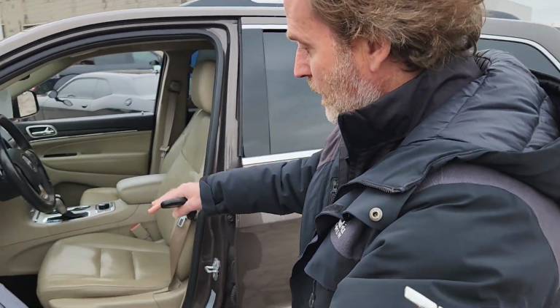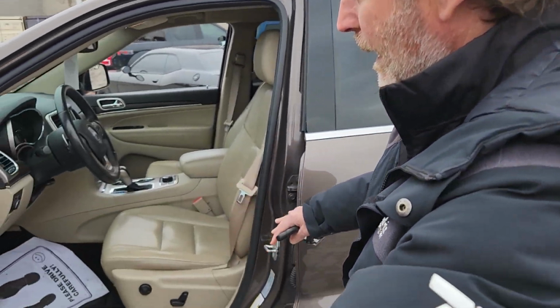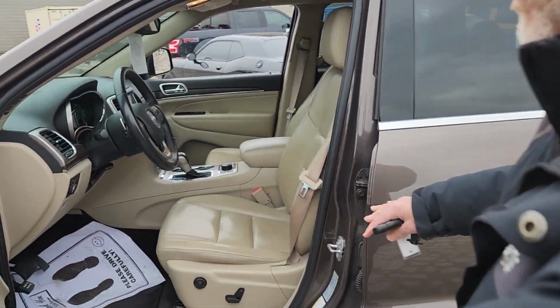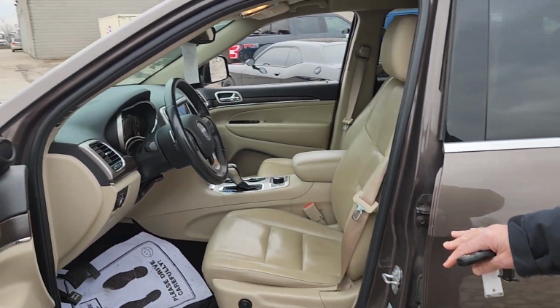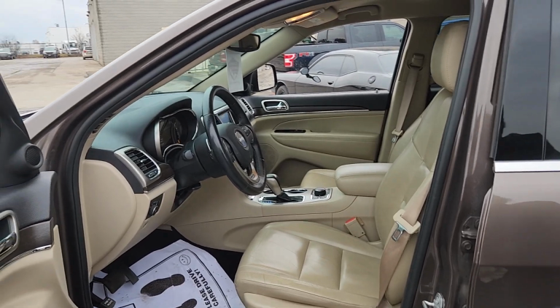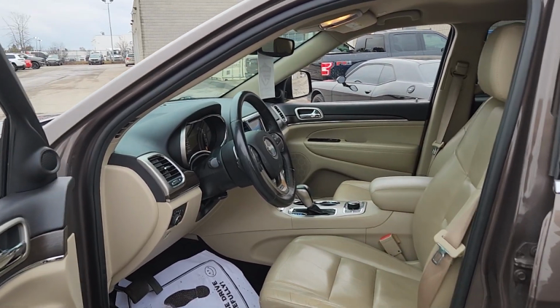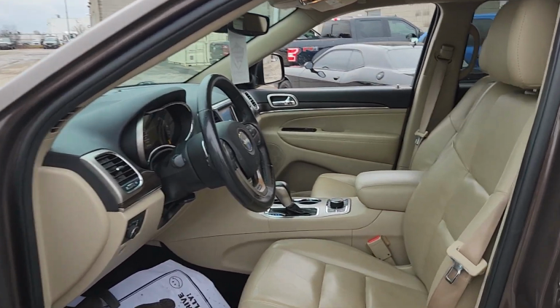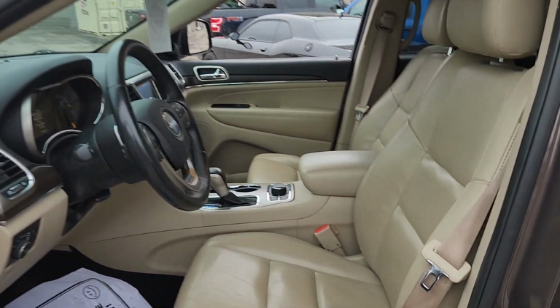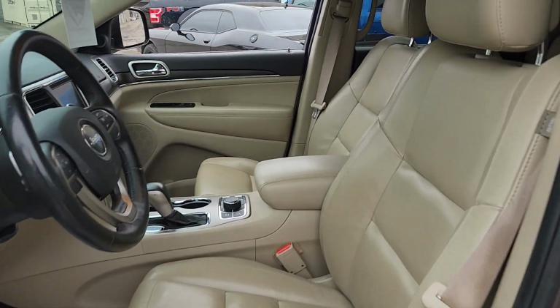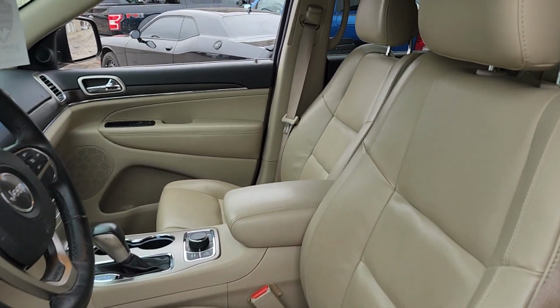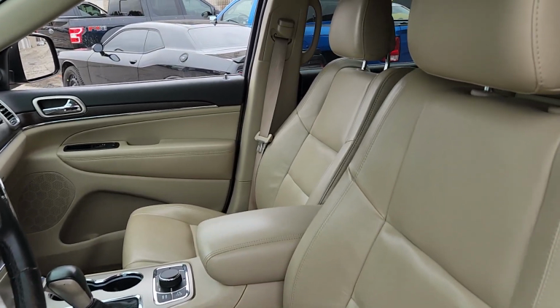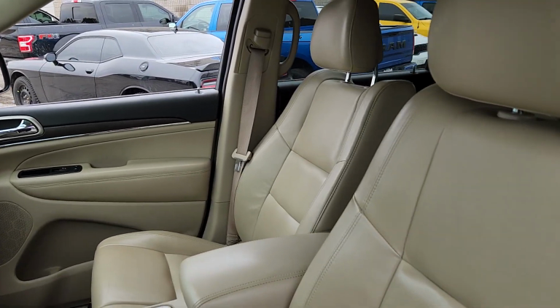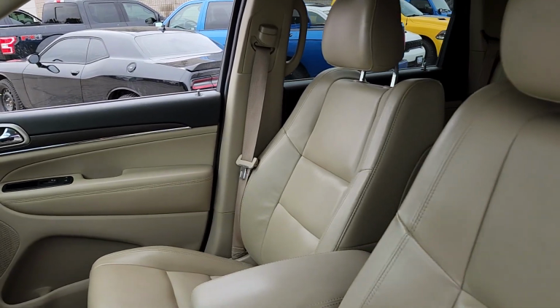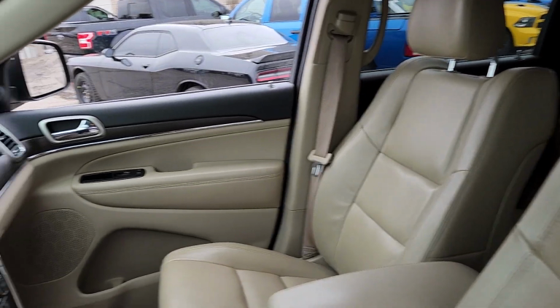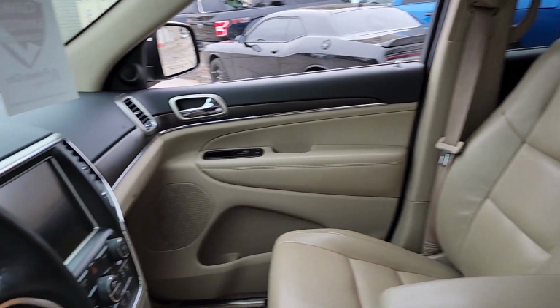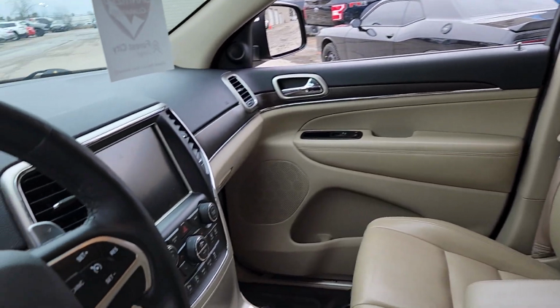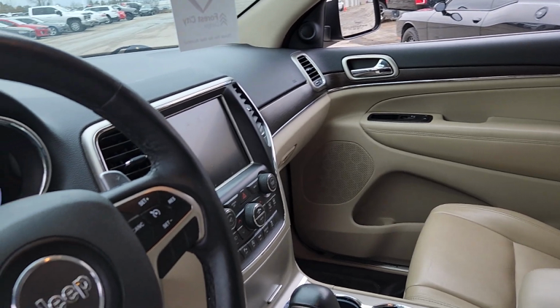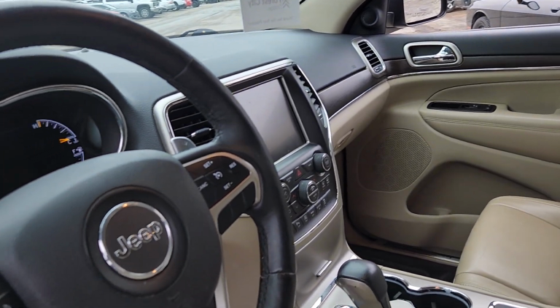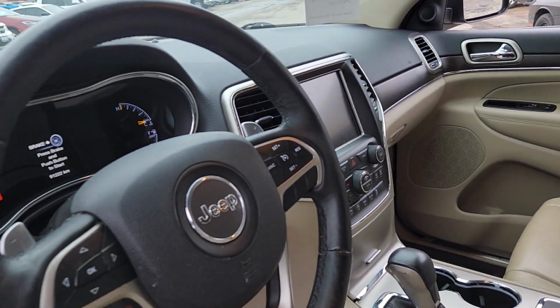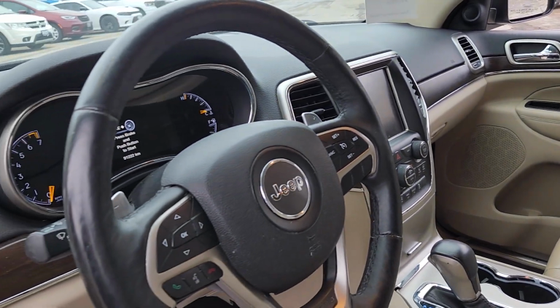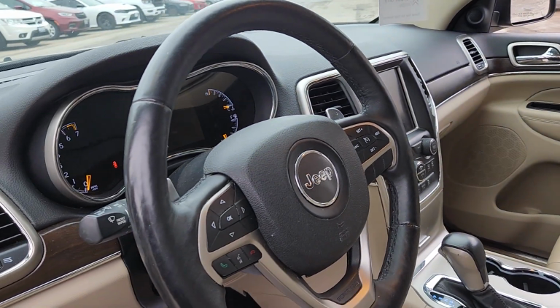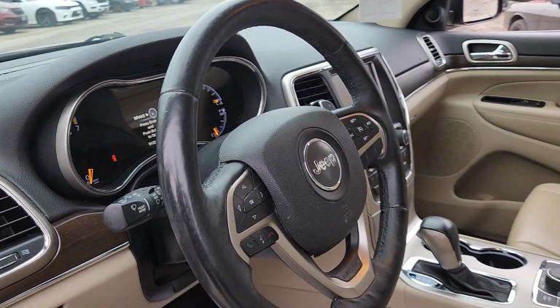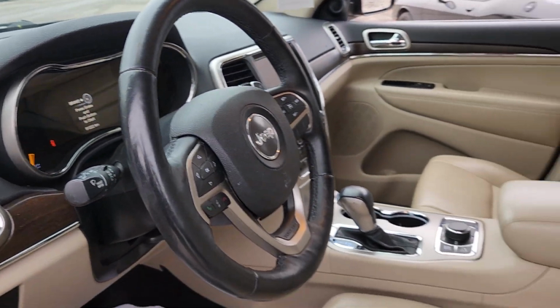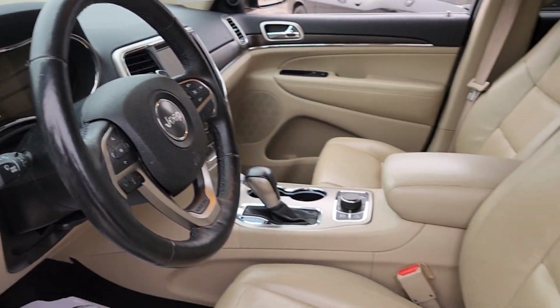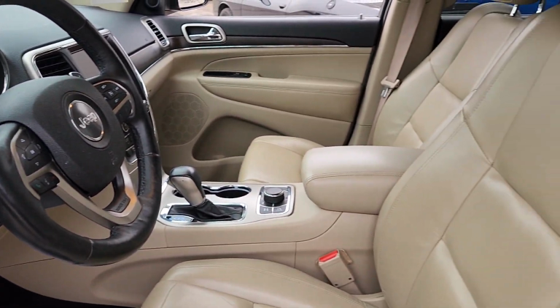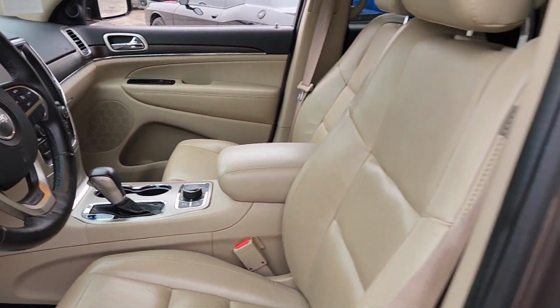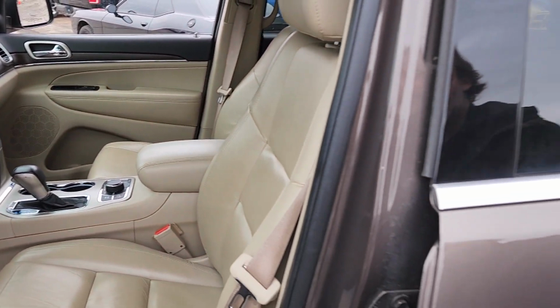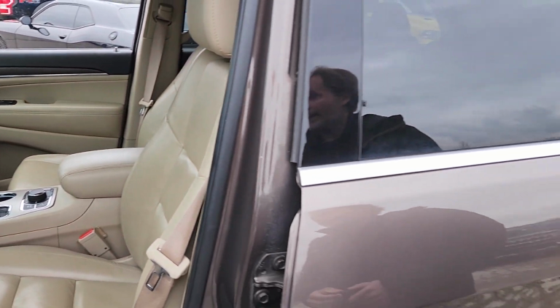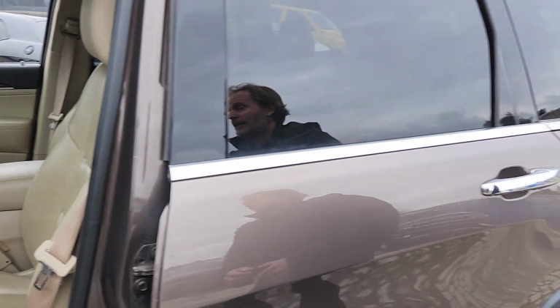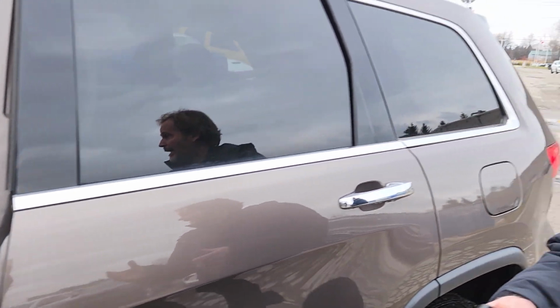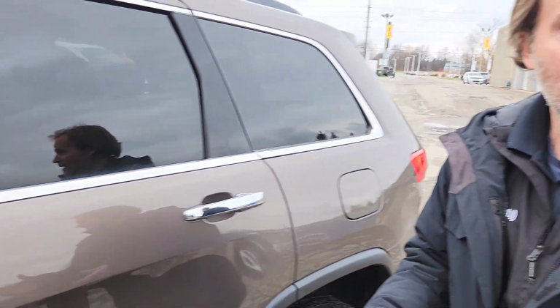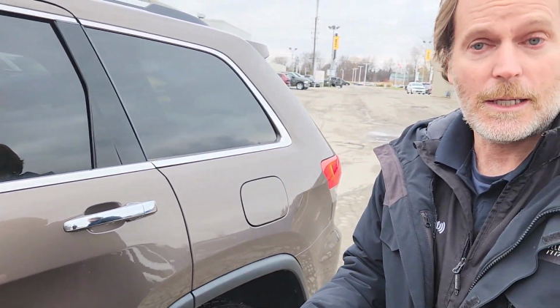It's got the nice leather seats, heated seats — beautiful tan colored seats this one has. And it has the navigation system on it.